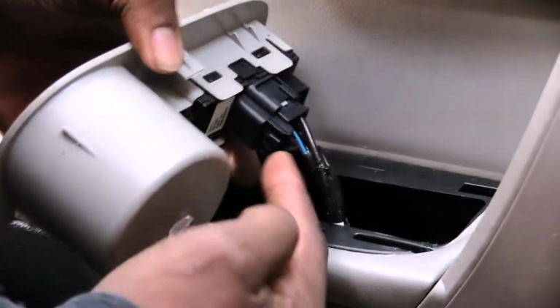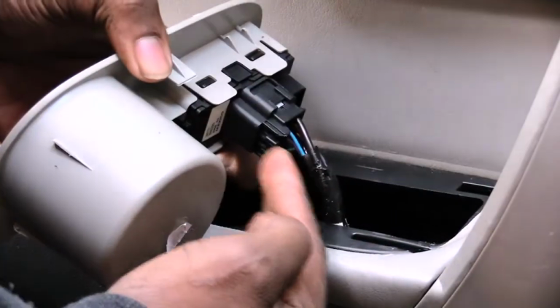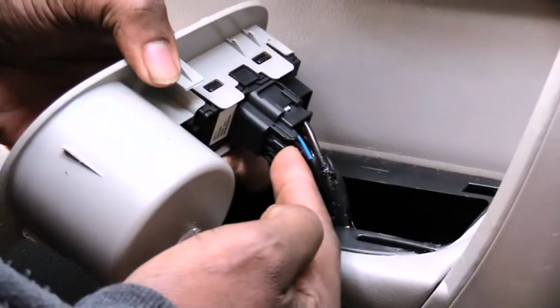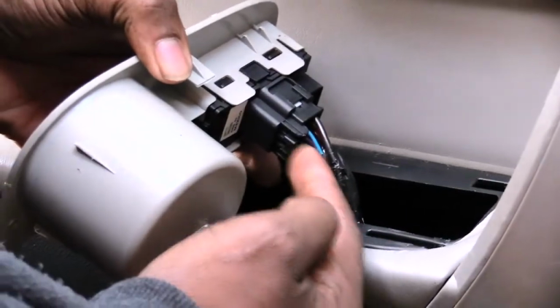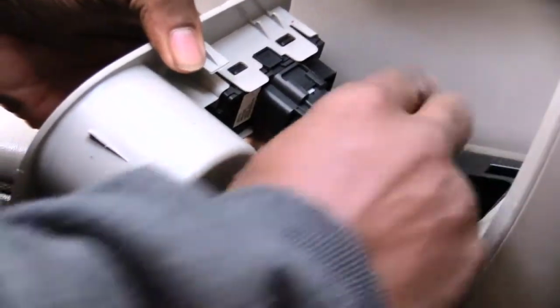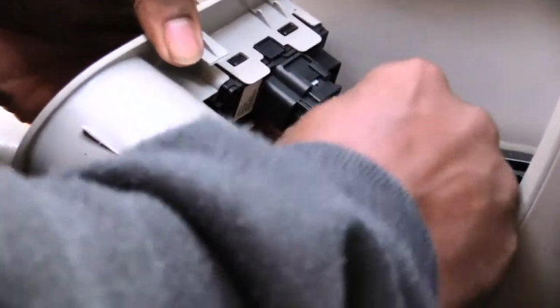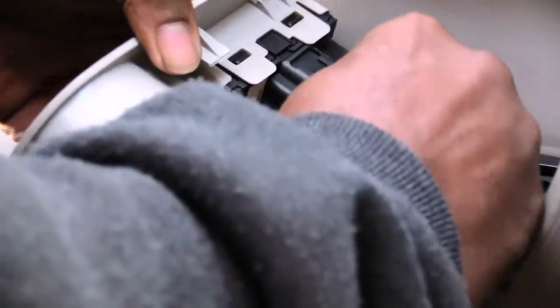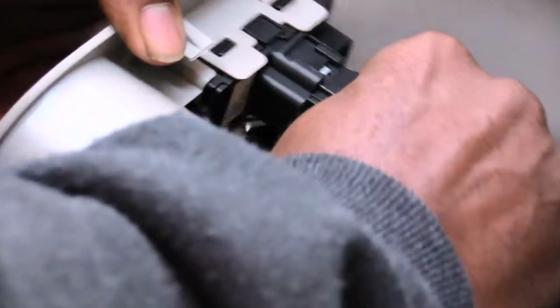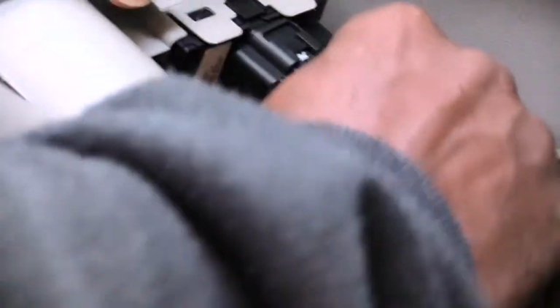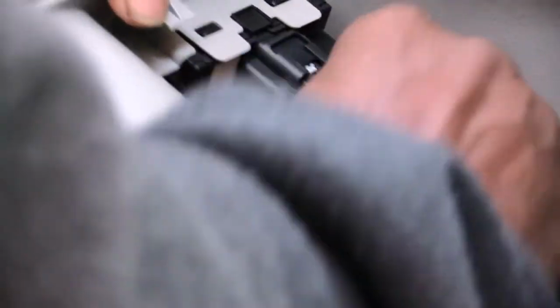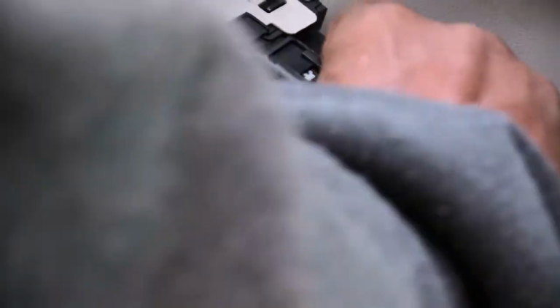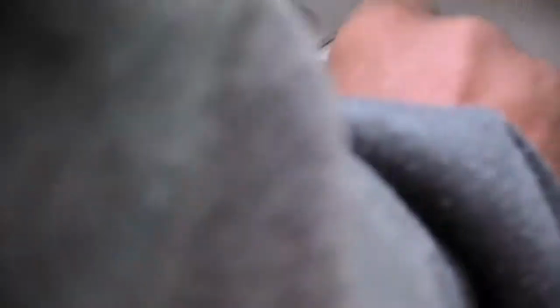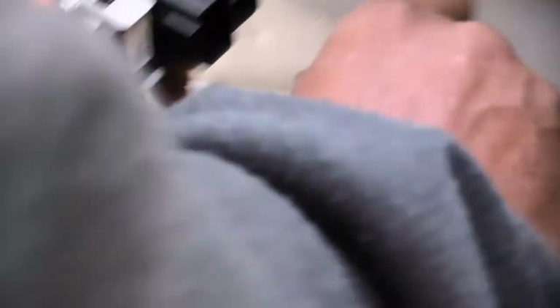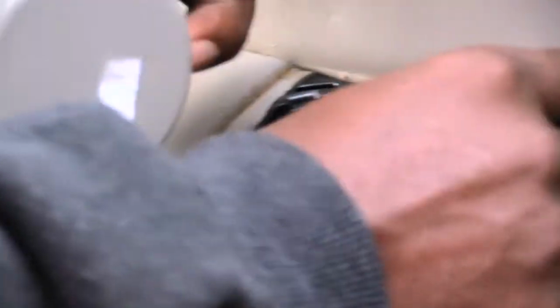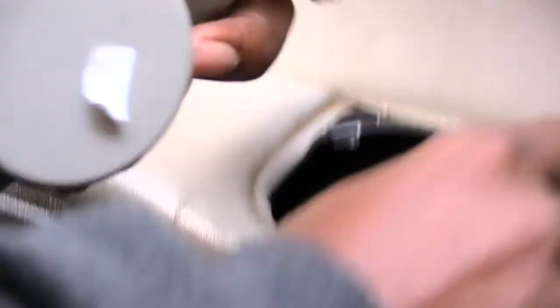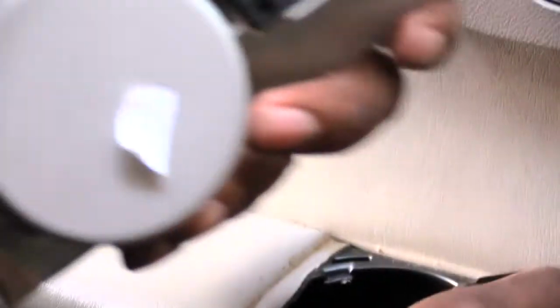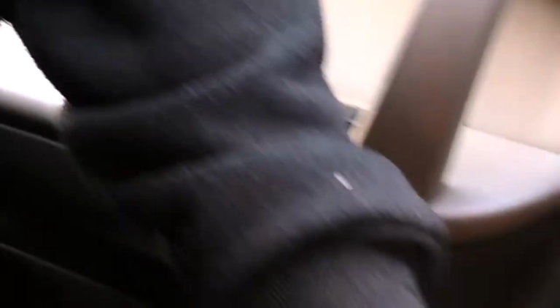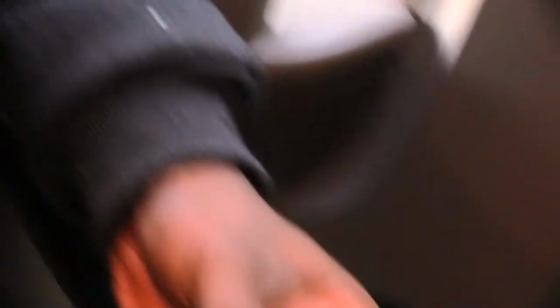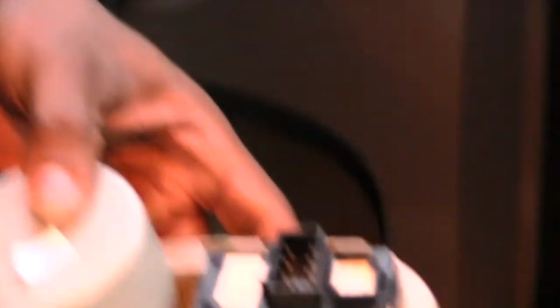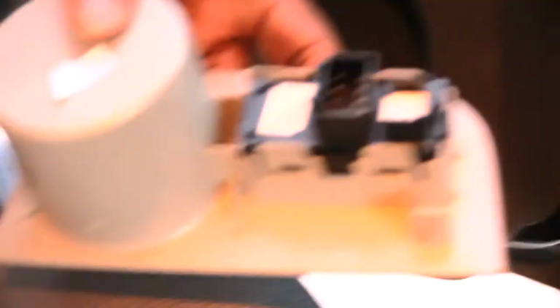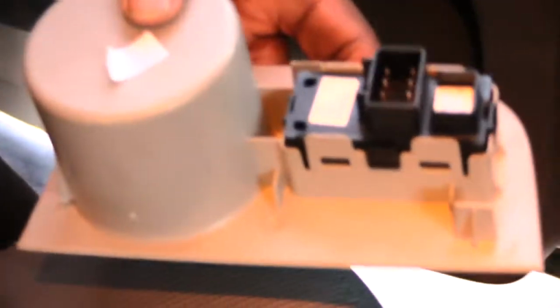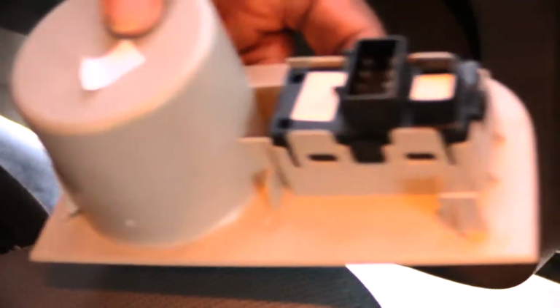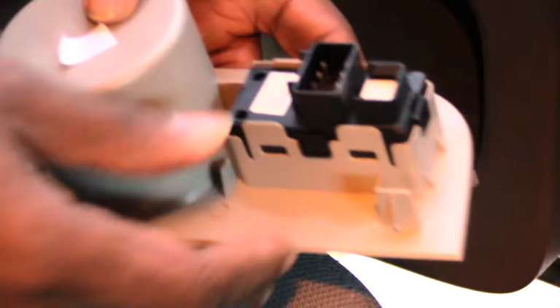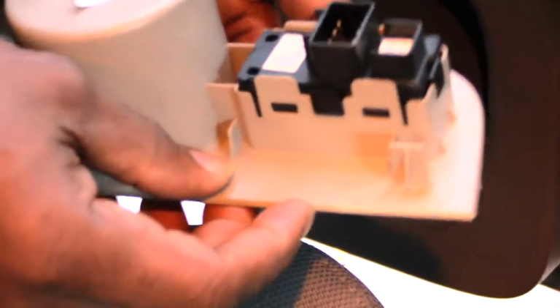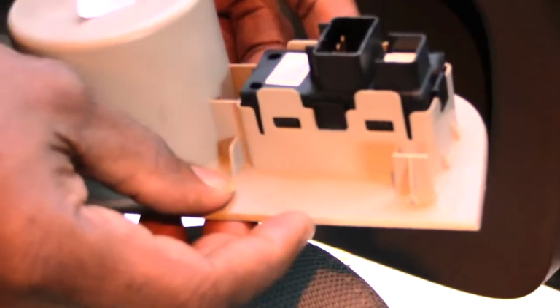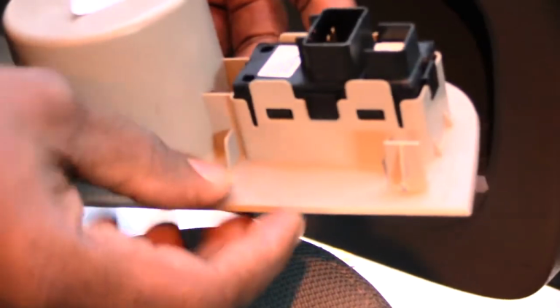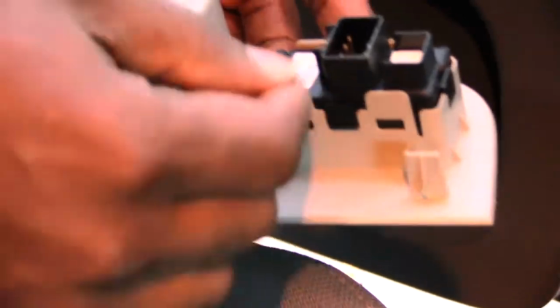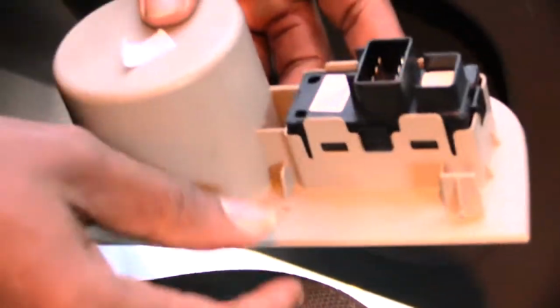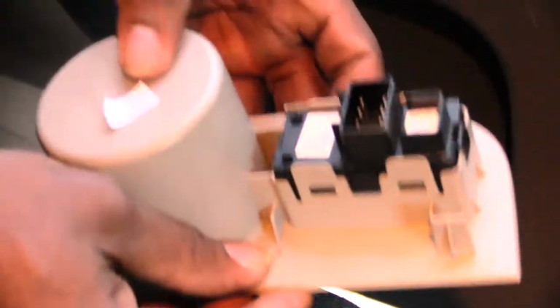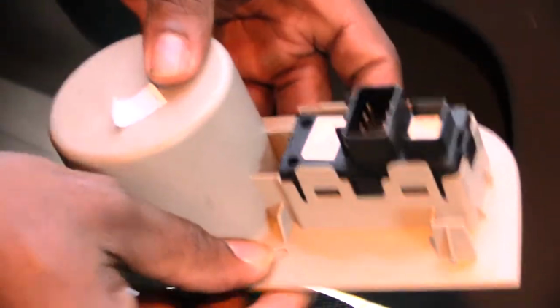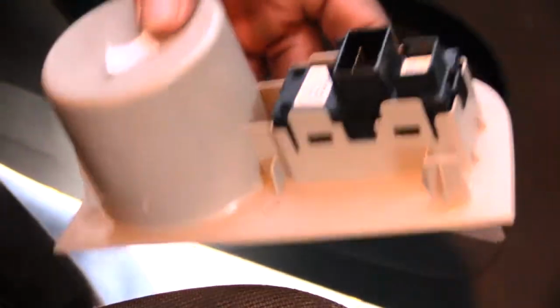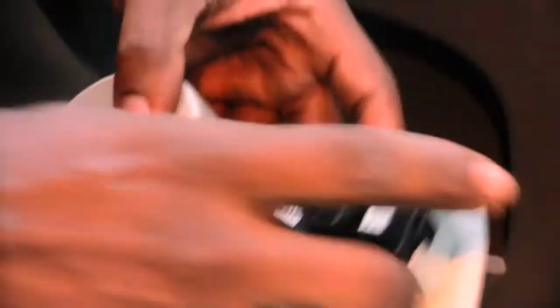Once you have that part off, reach right here and press this button in and wiggle it, and you can unplug it. Now you have this part out right here.